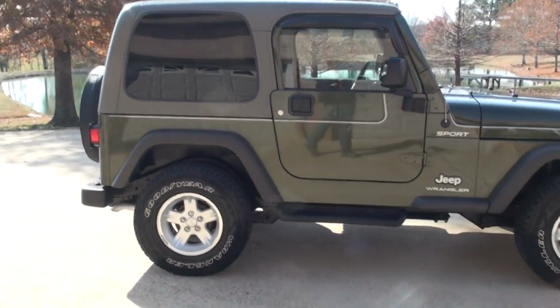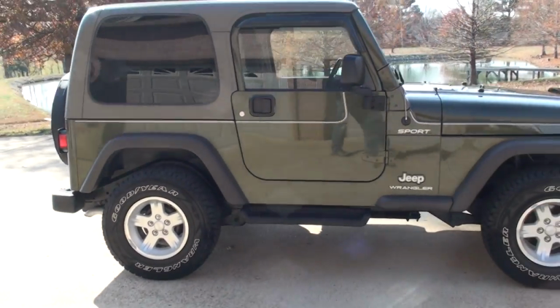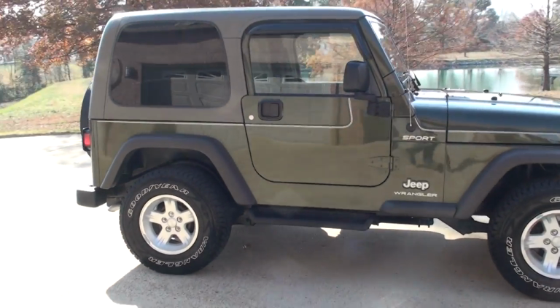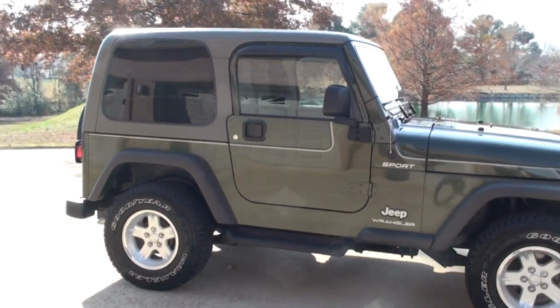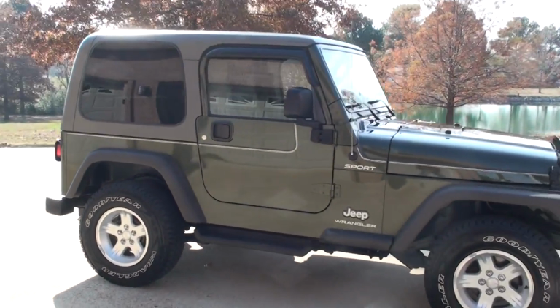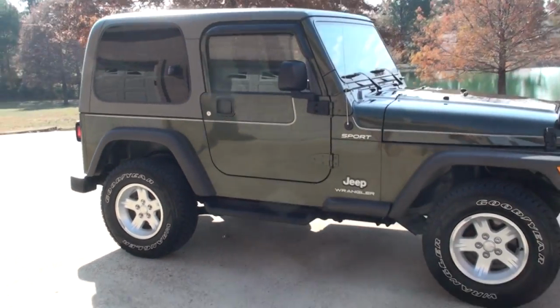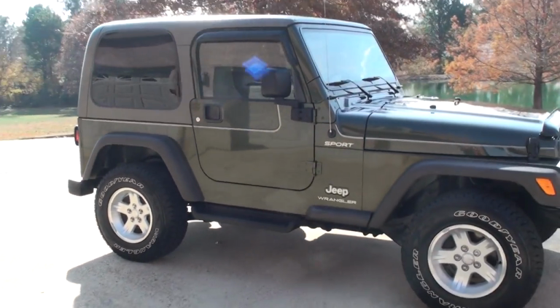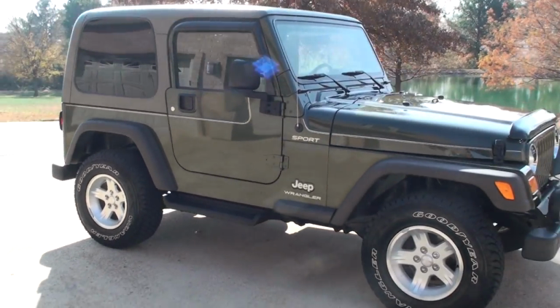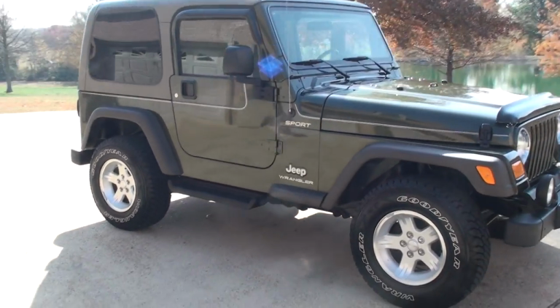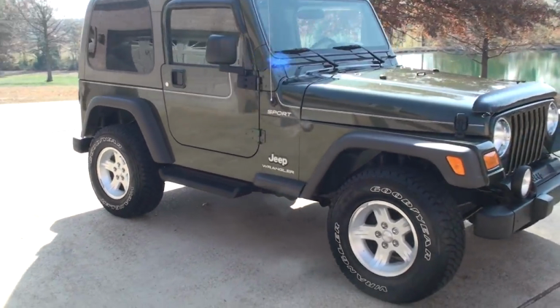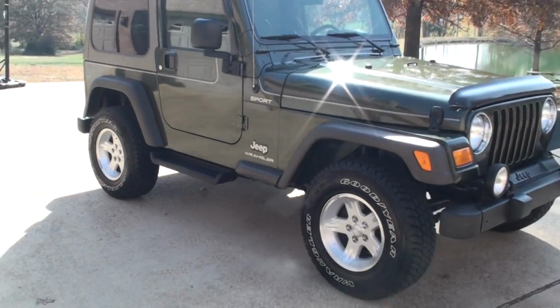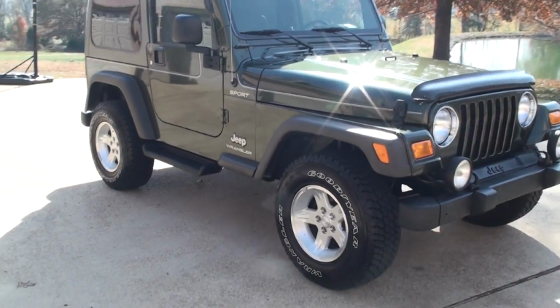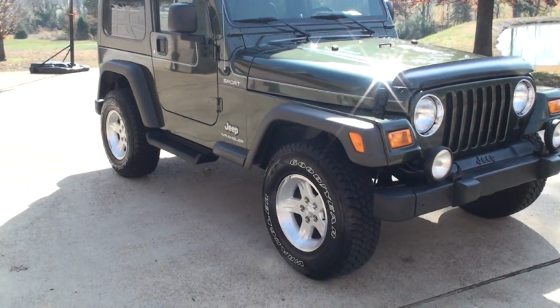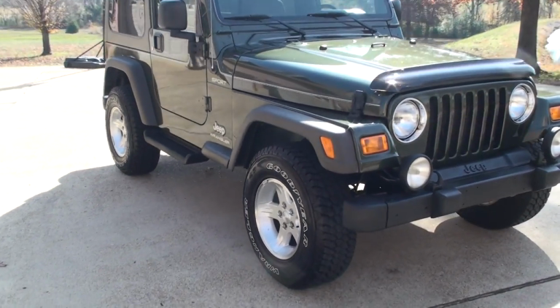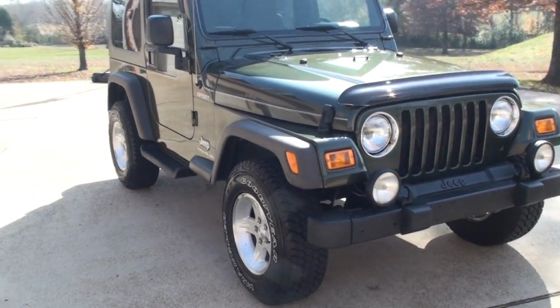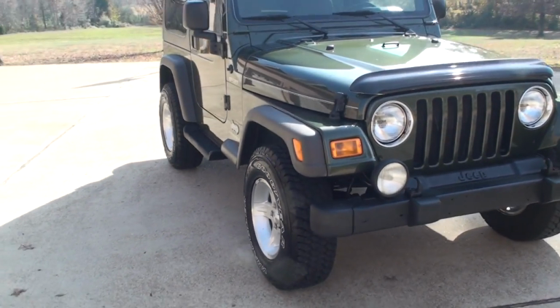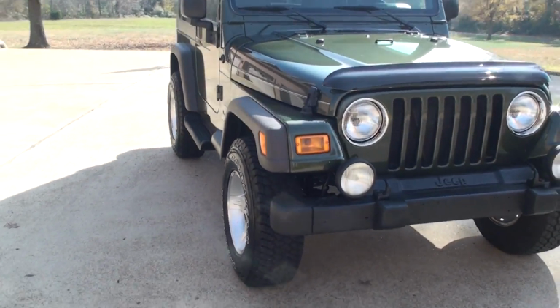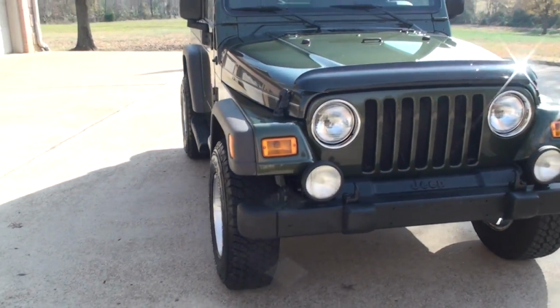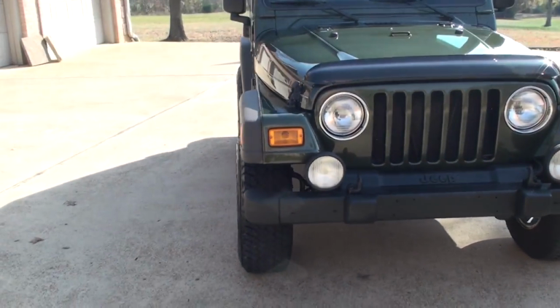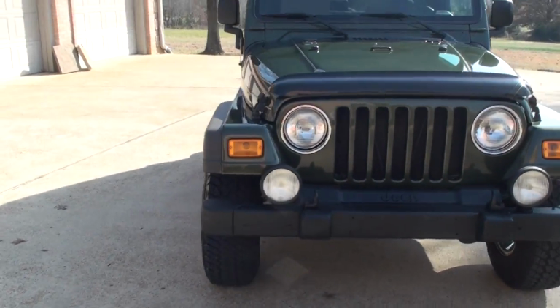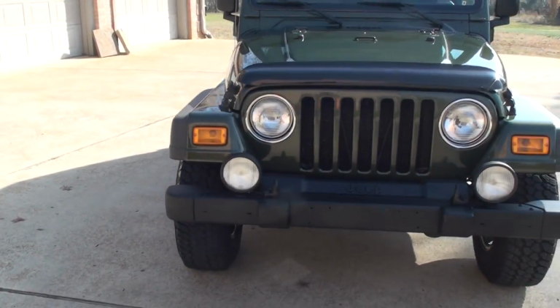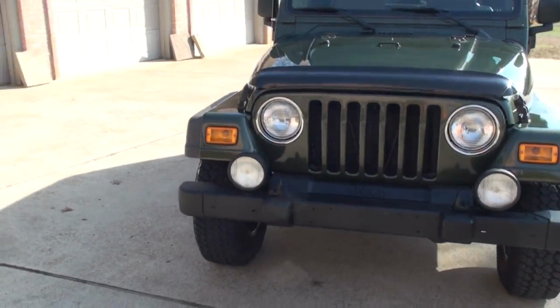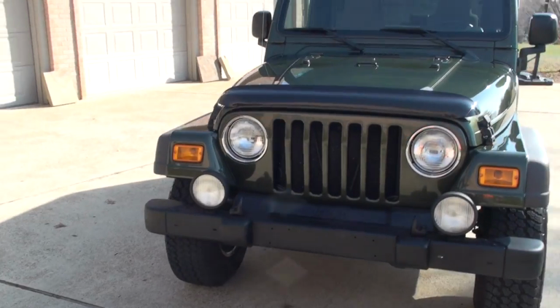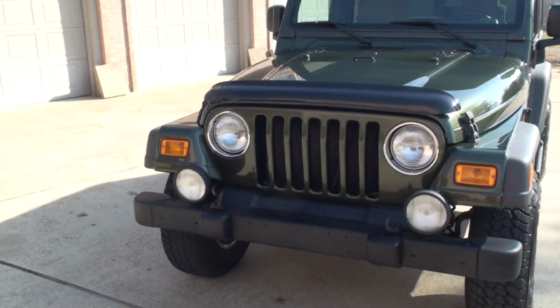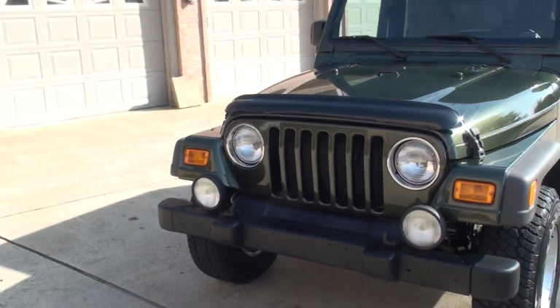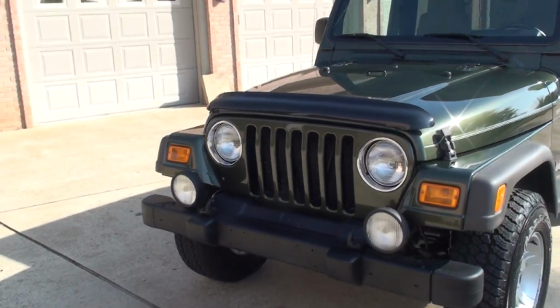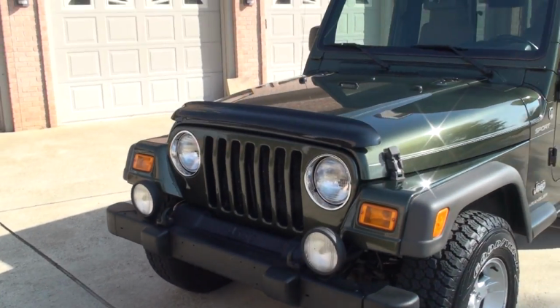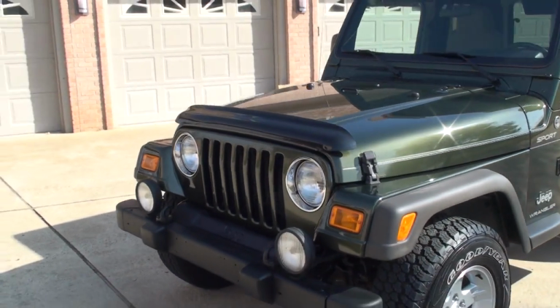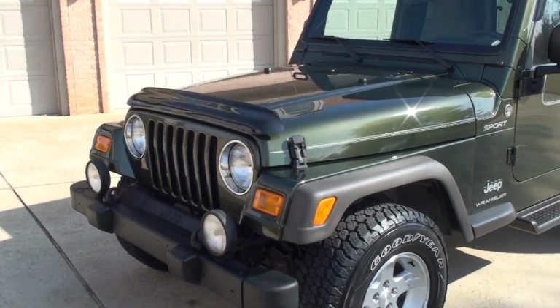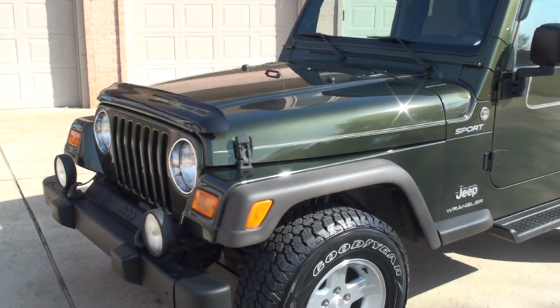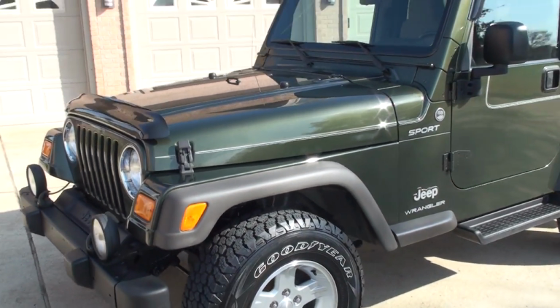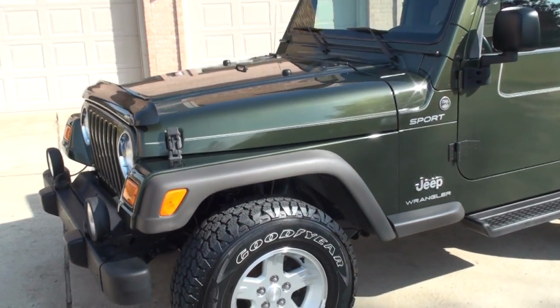Got your fog light, tow hook, buck shield. Beautiful color.